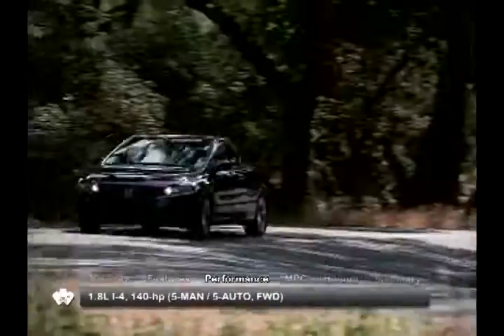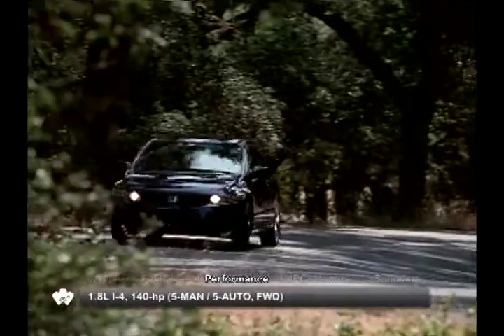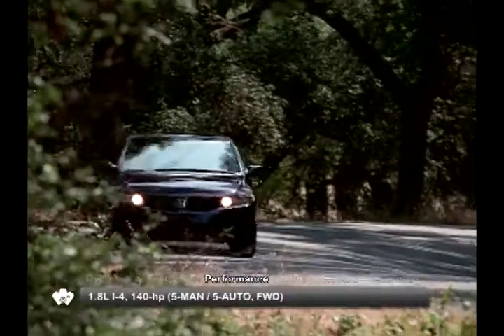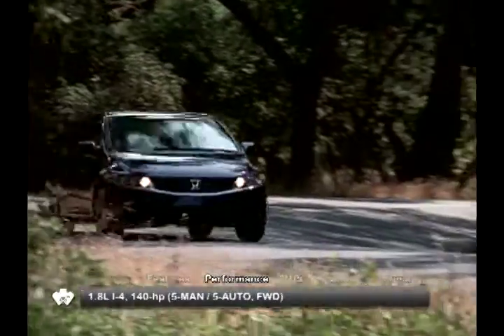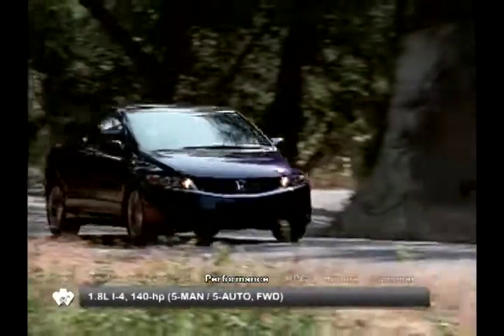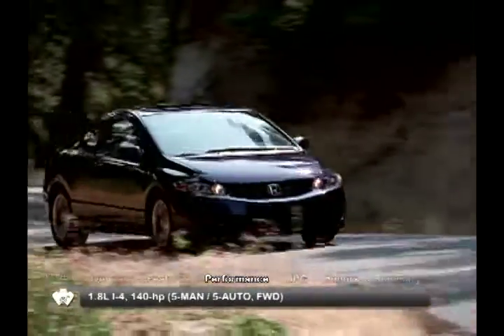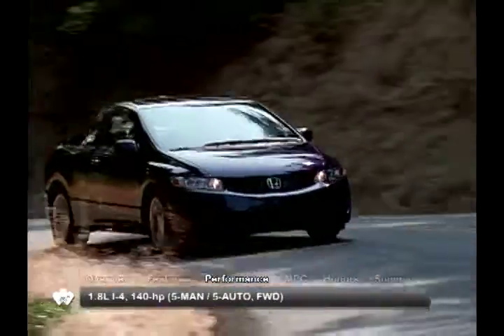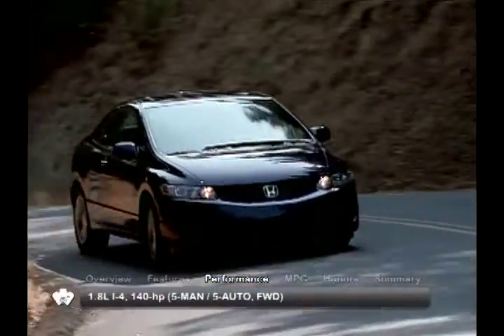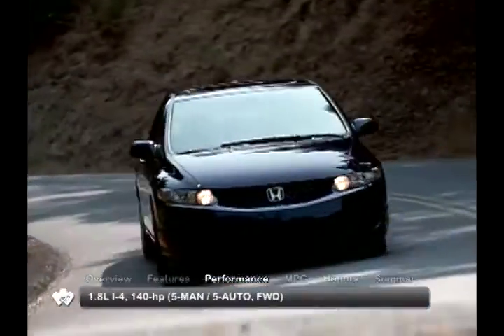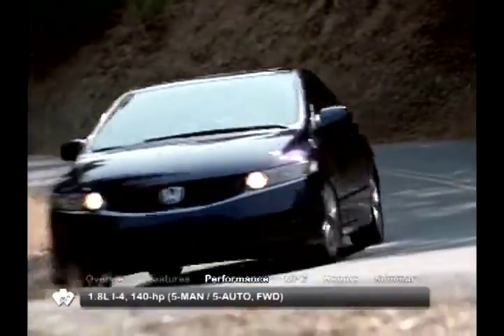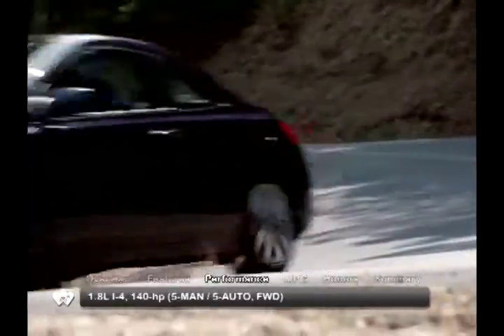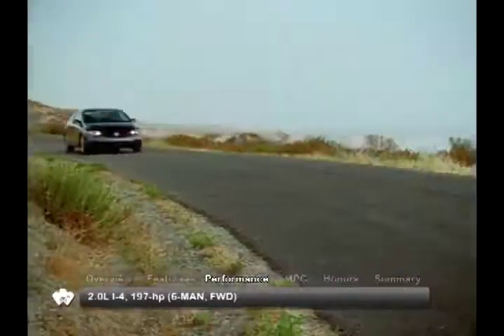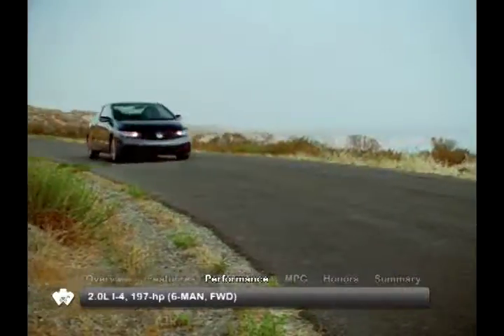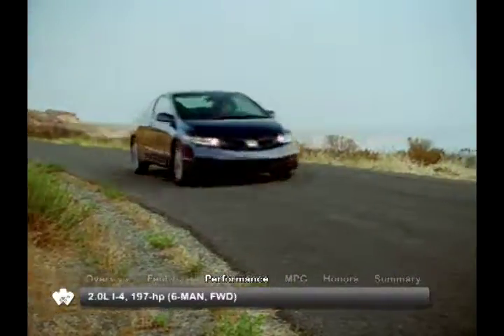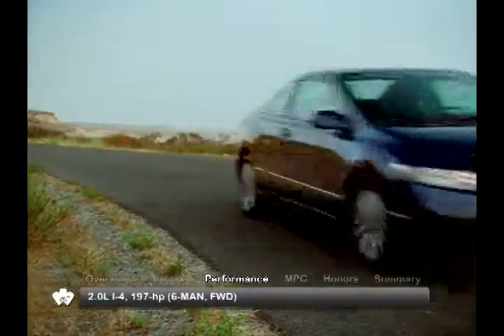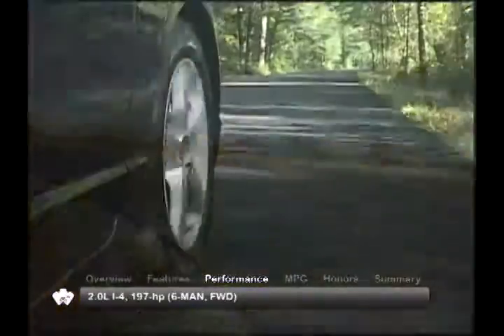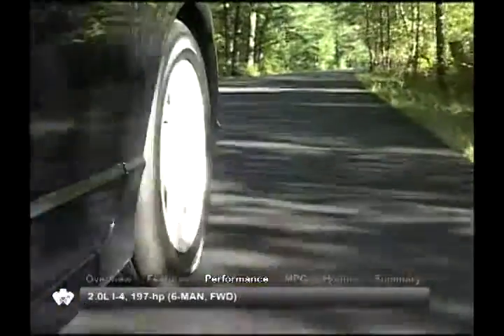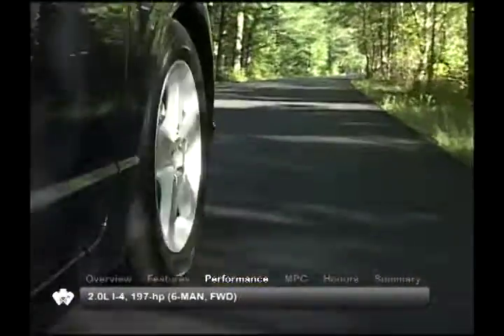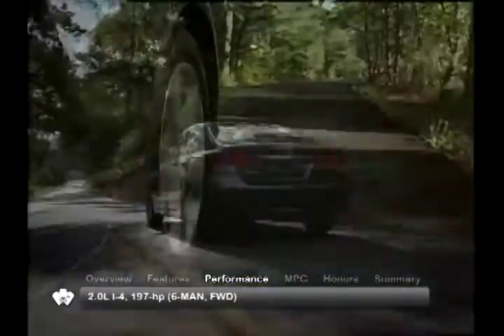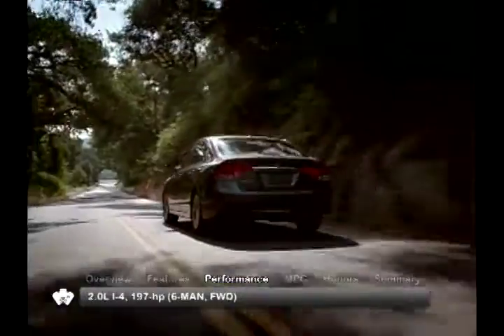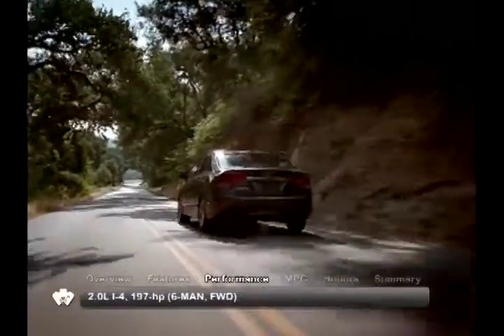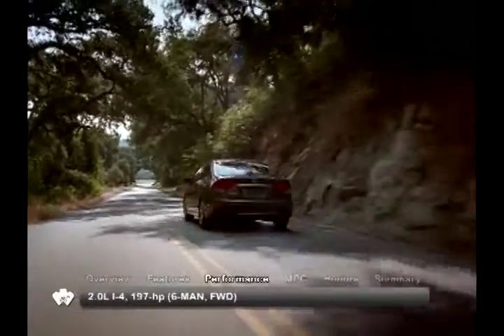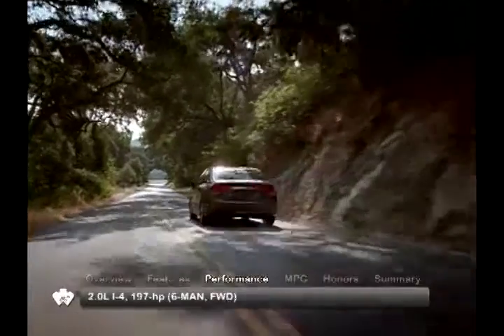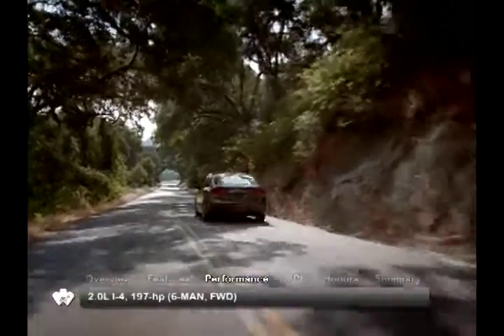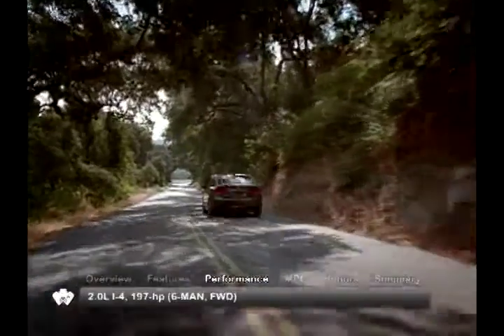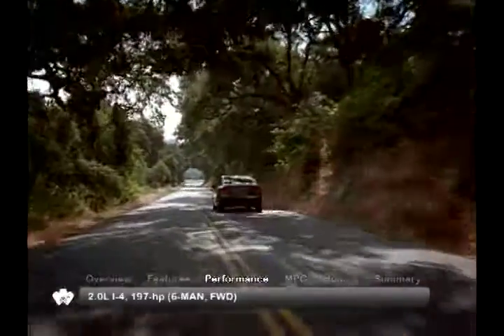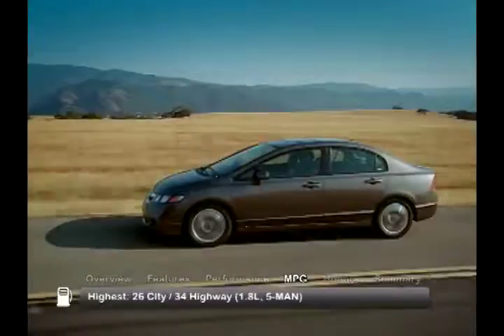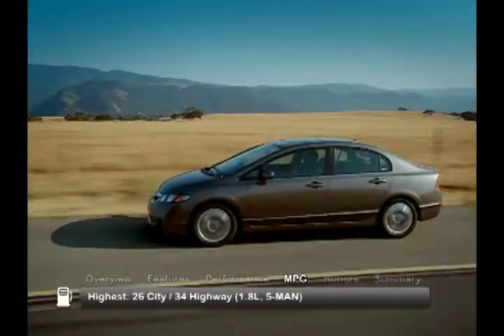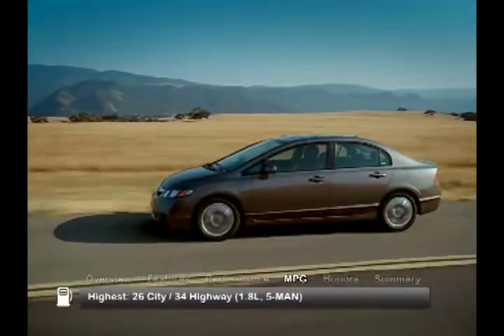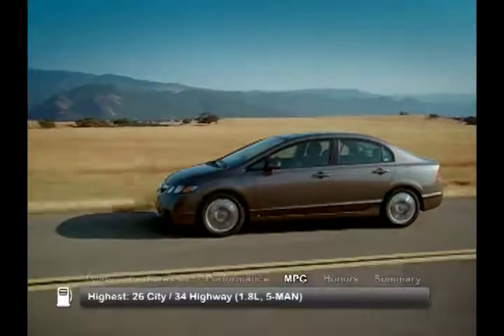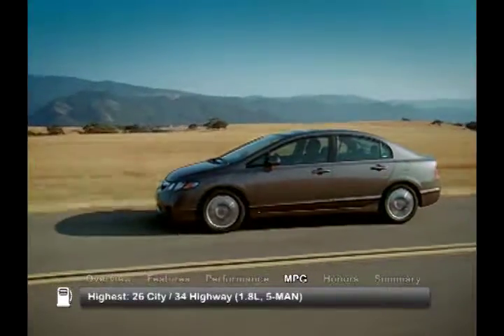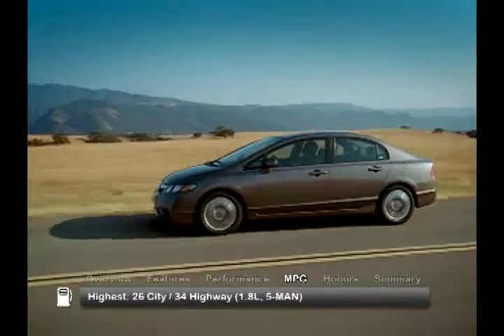Engine choices for the 2011 Honda Civic are a 1.8-liter inline-four or a 2-liter inline-four. Power is sent to the front wheels via a five-speed standard or automatic. Here are the highest and lowest estimates for fuel economy.